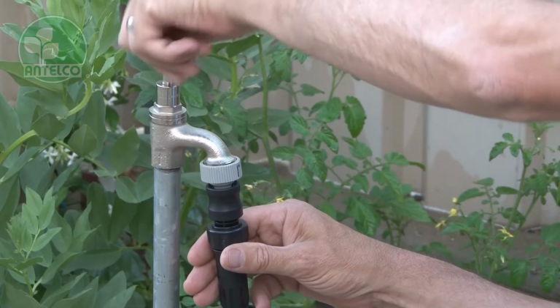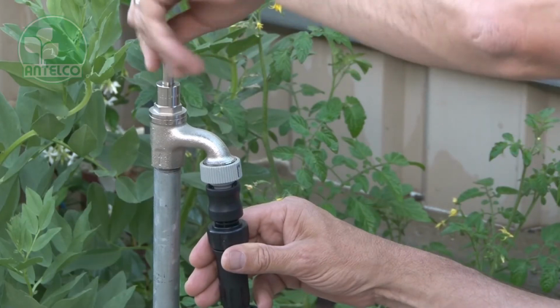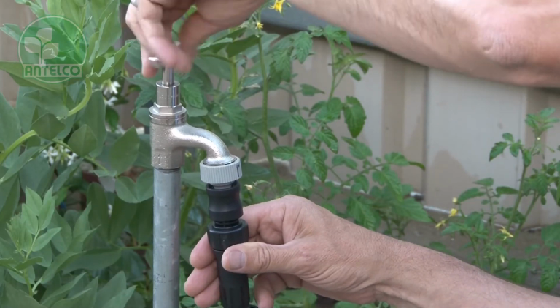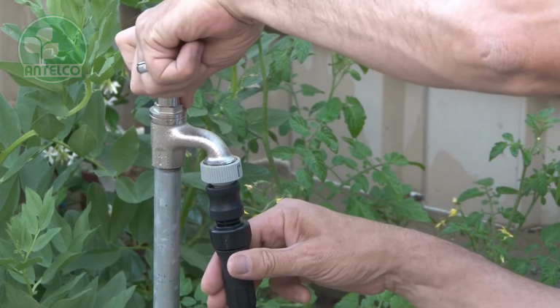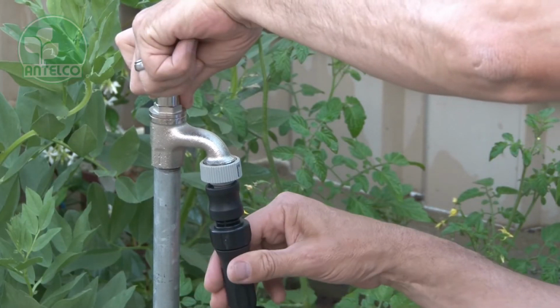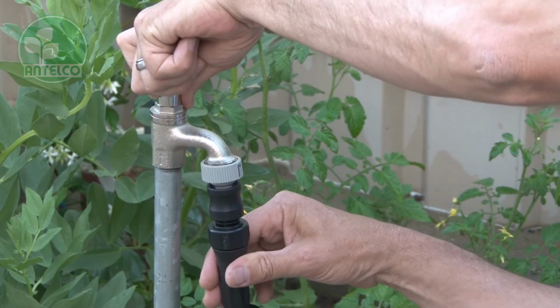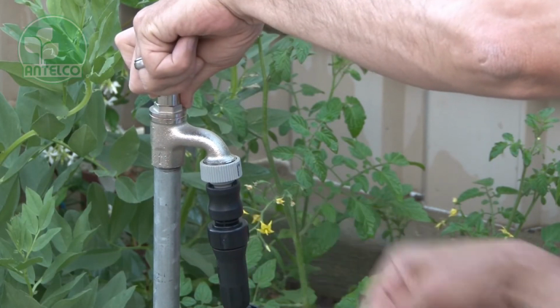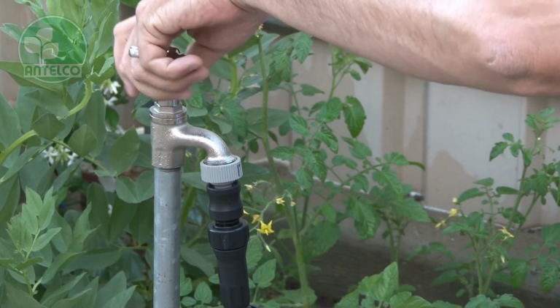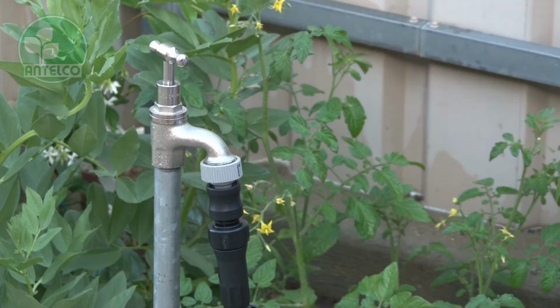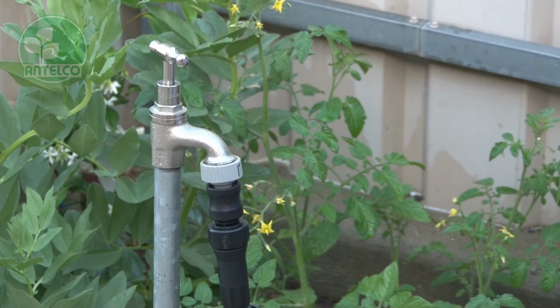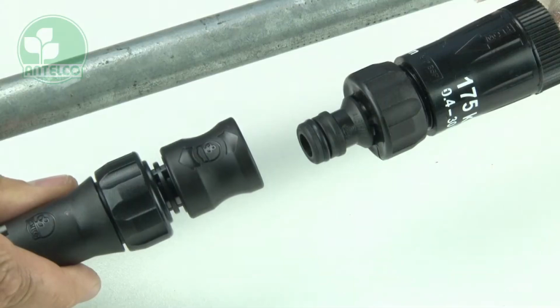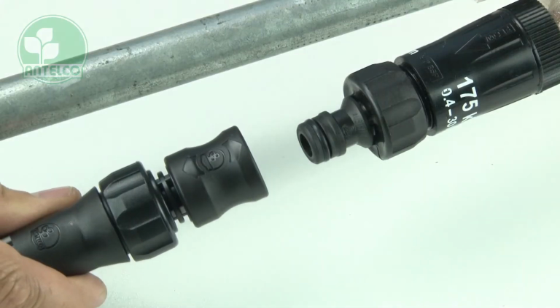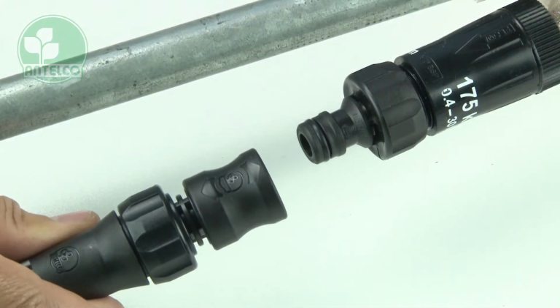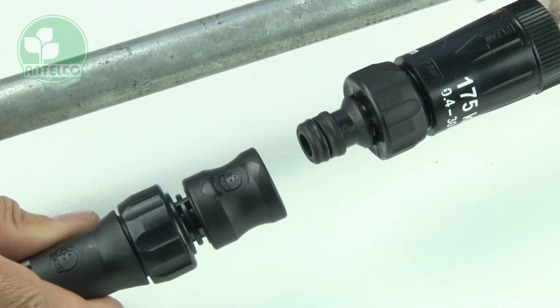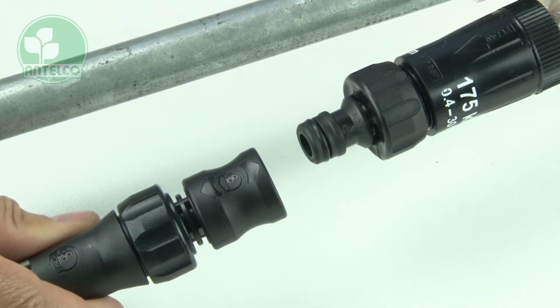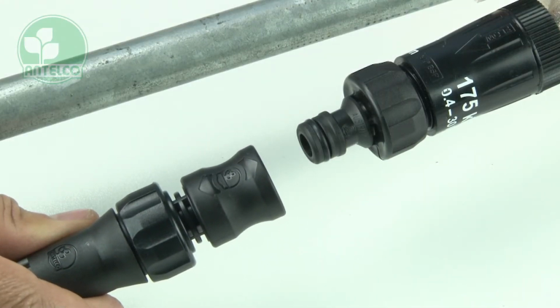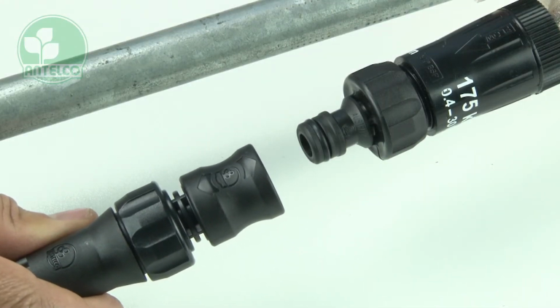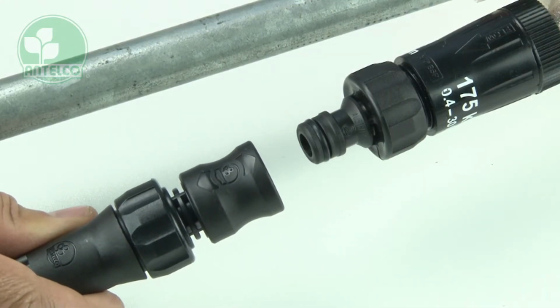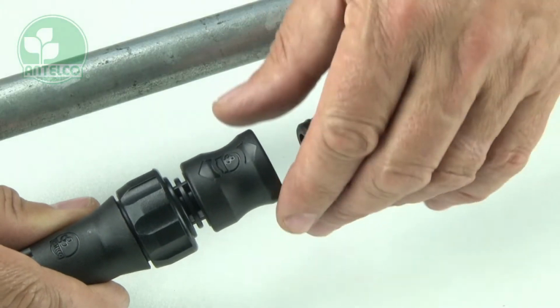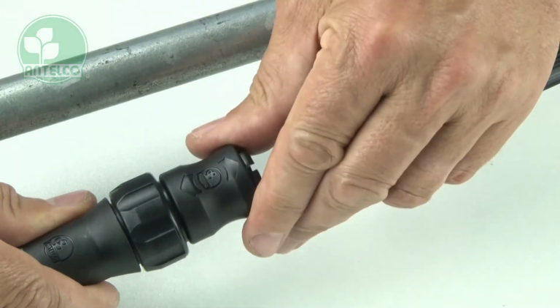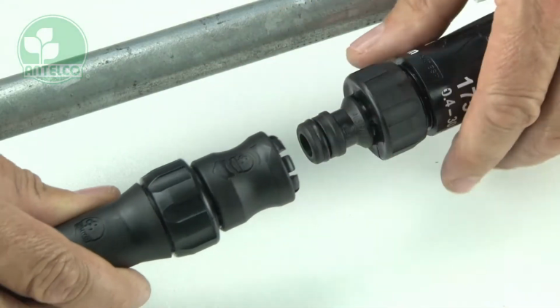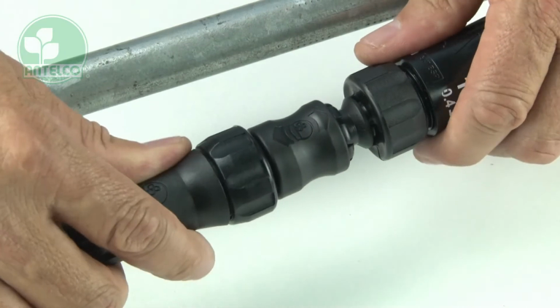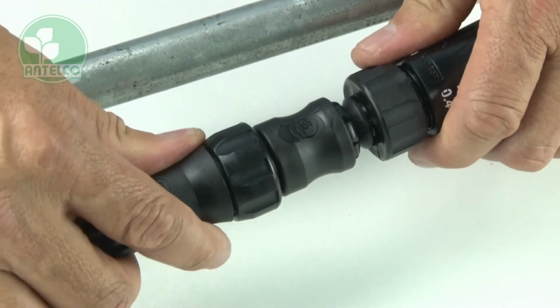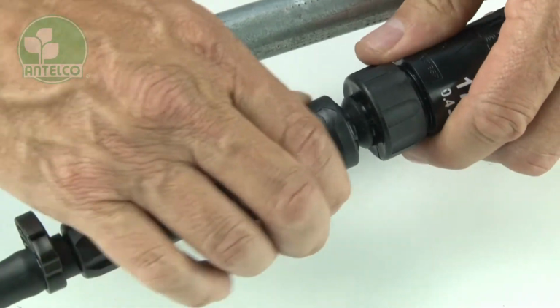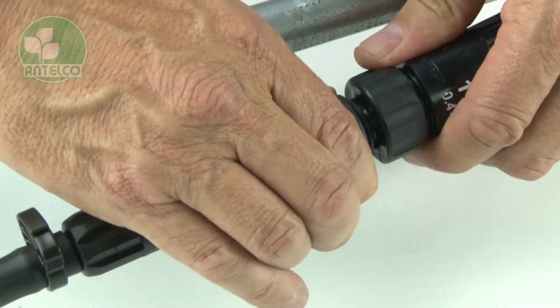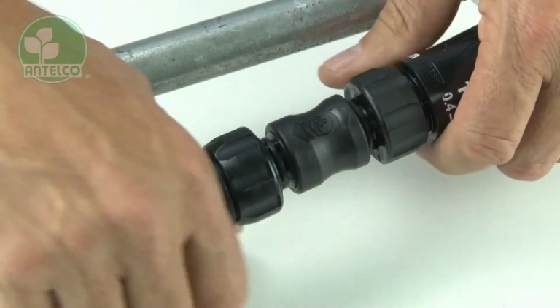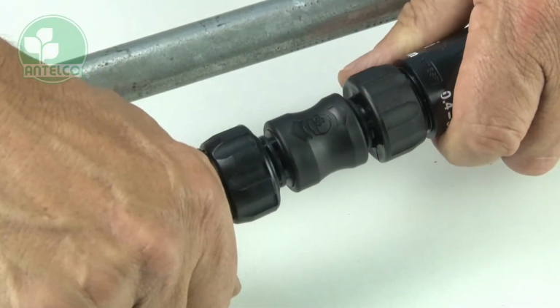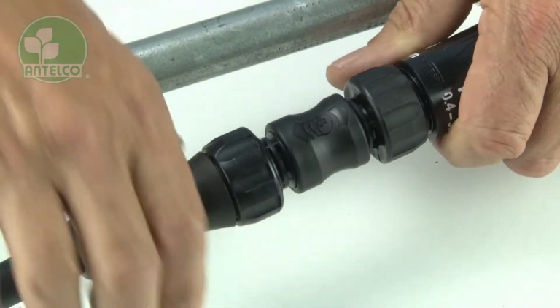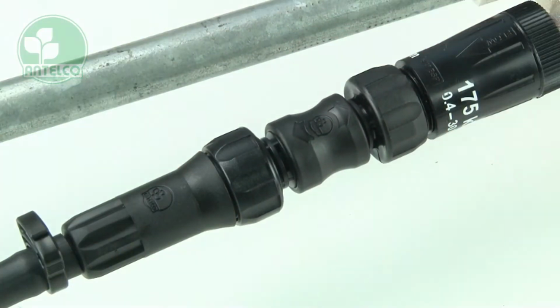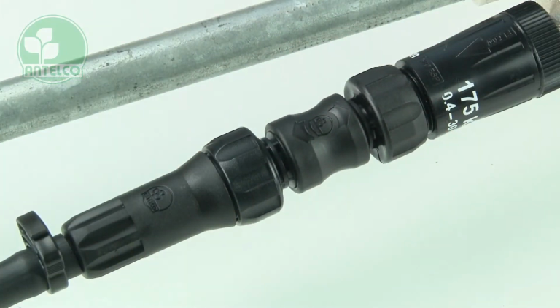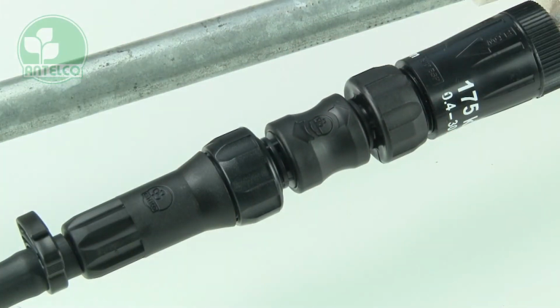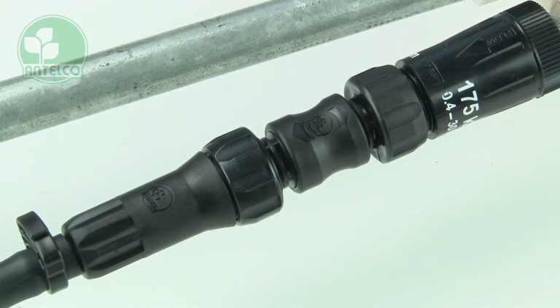If you have other adapters, check to make sure they work before relying on them. To attach the snap-on filter to your tap adapter, push the sleeve back toward the filter, push the filter onto the adapter, then slide the sleeve towards the tap into the locked position.